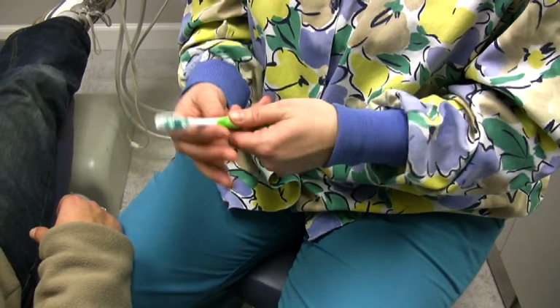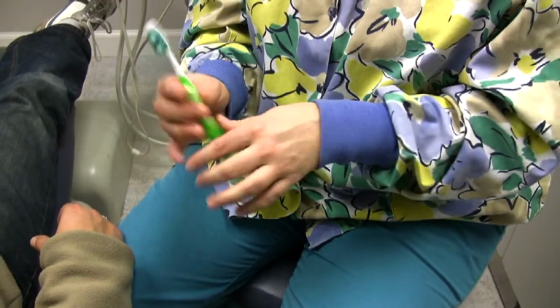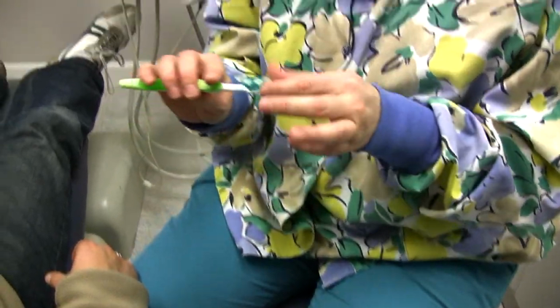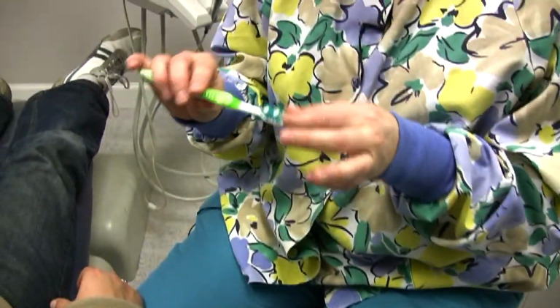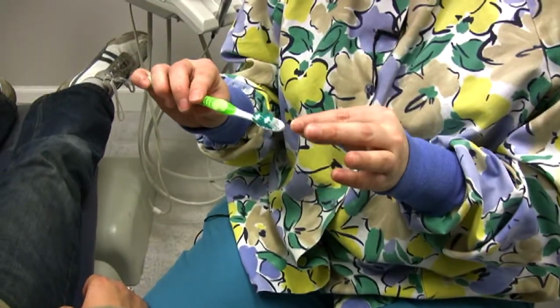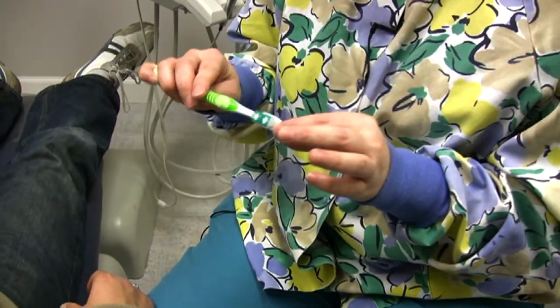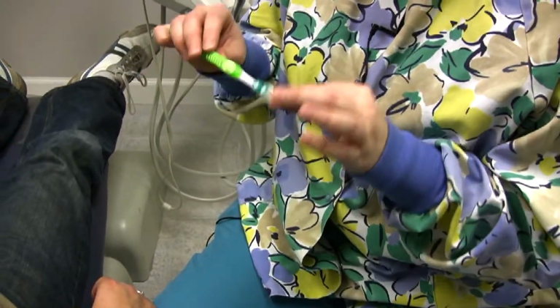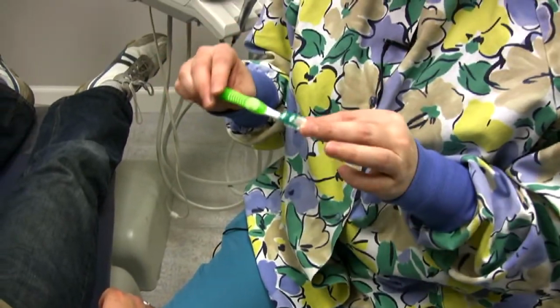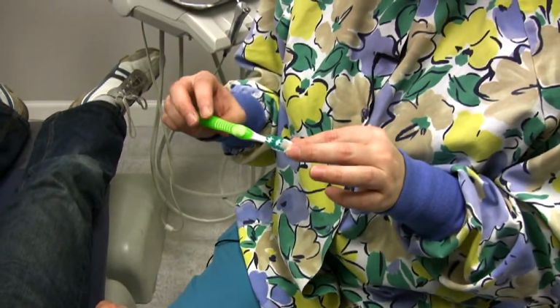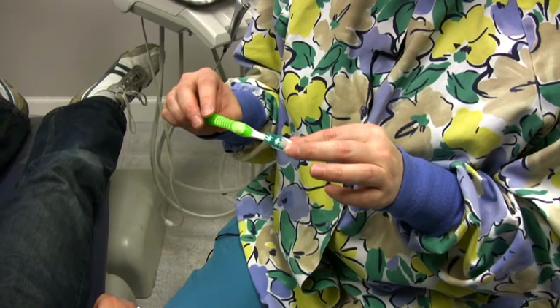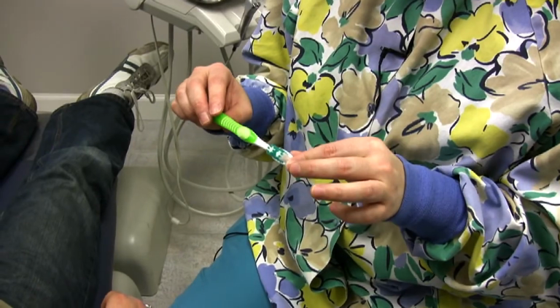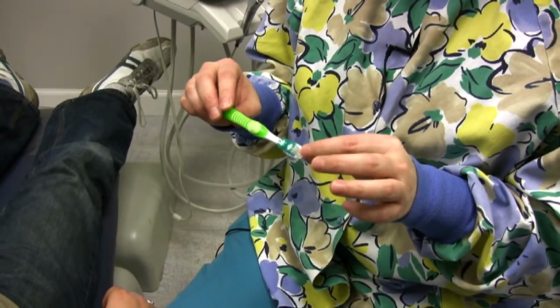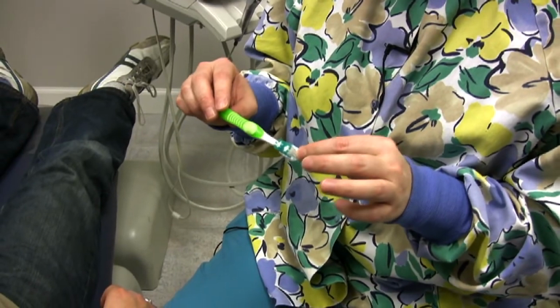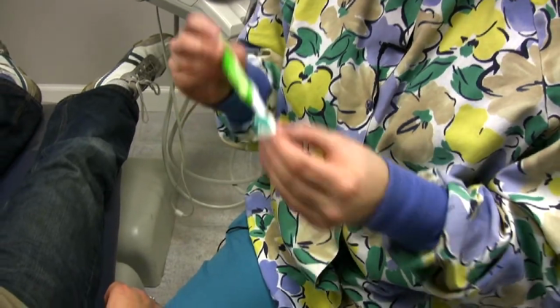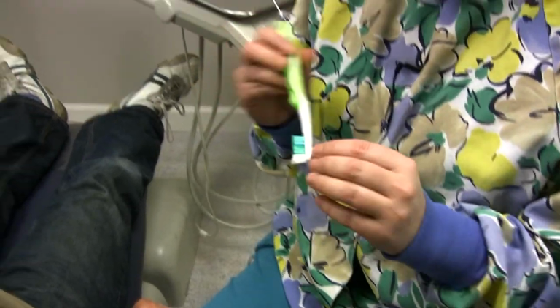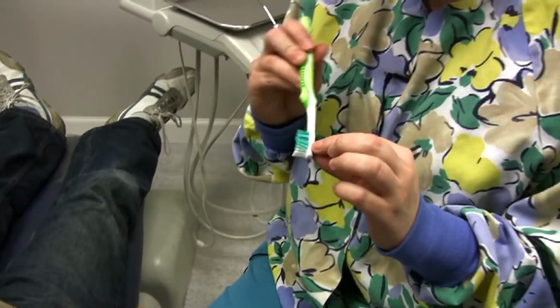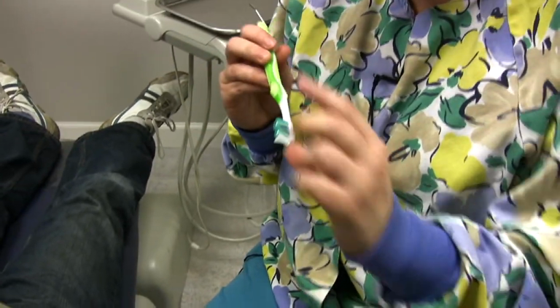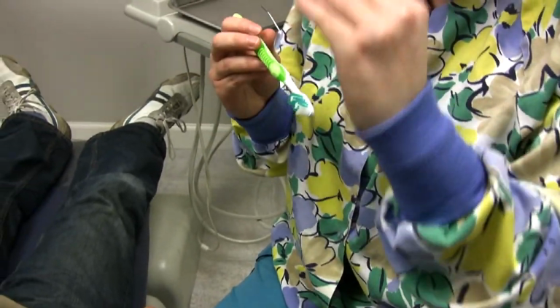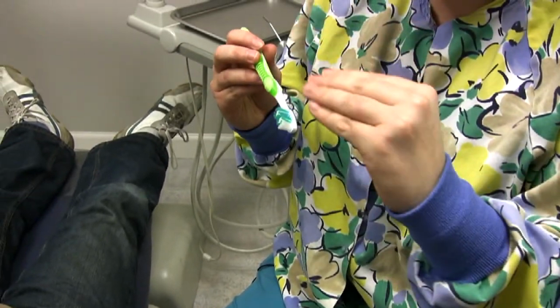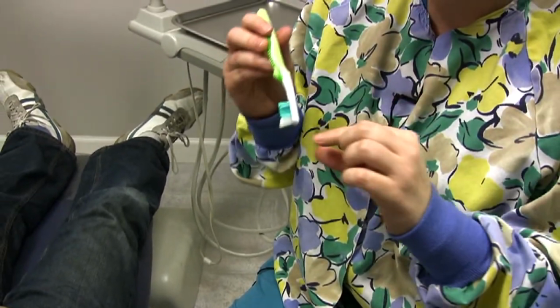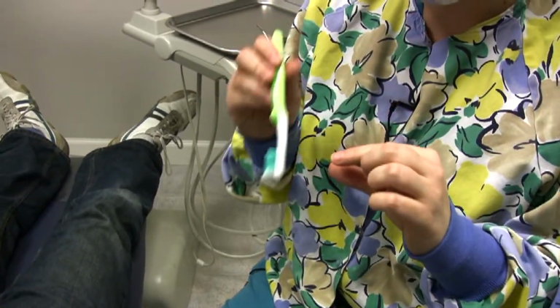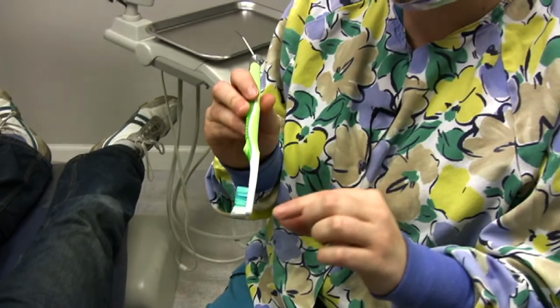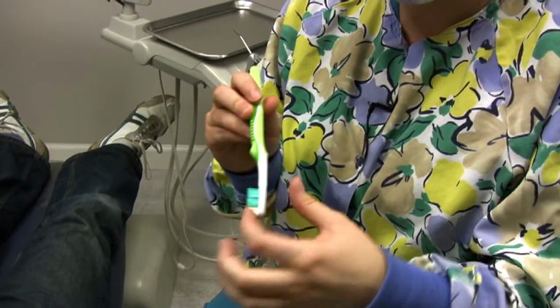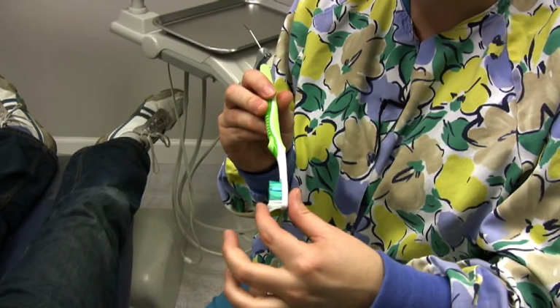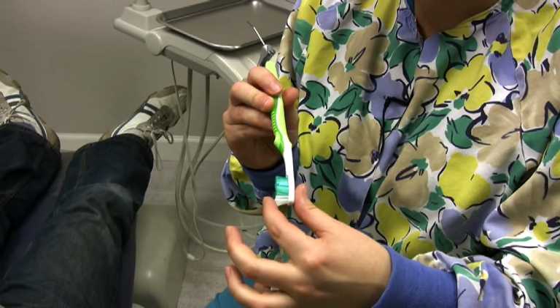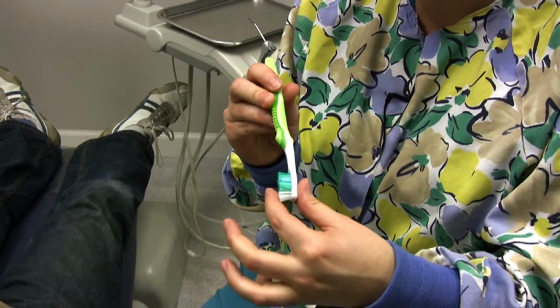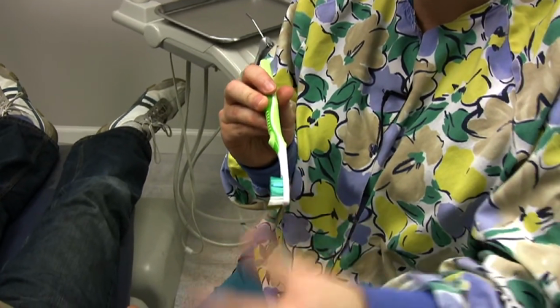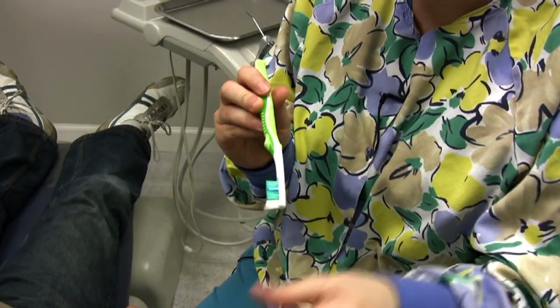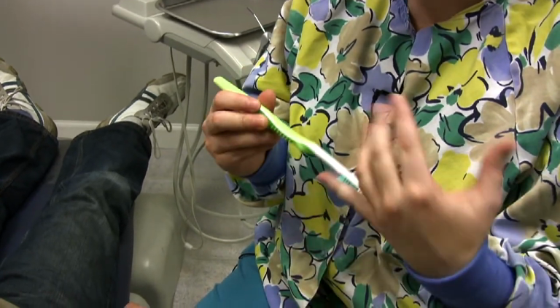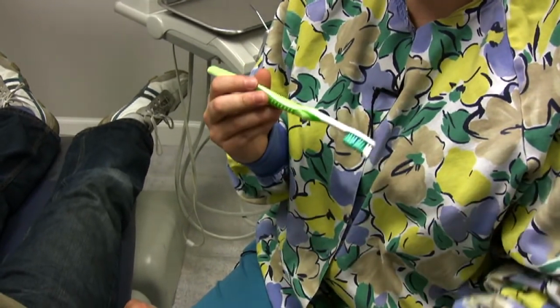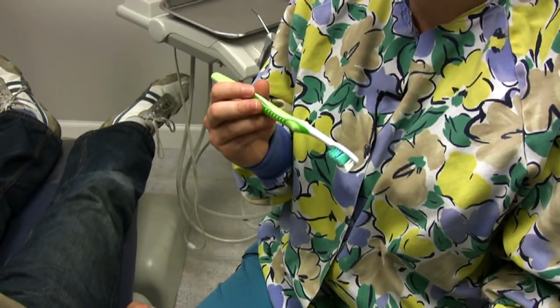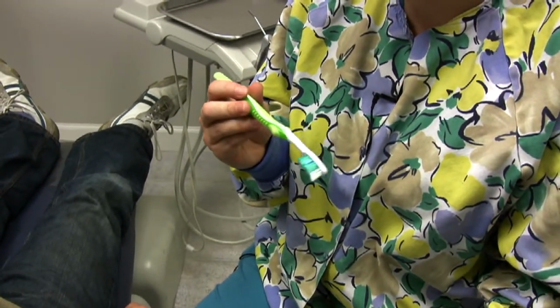And why we love this toothbrush so much — for people that have wisdom teeth or extra teeth in the back — when you're brushing, you can relax your jaw and get back more posteriorly and brush those back molars without causing a gag reflex.